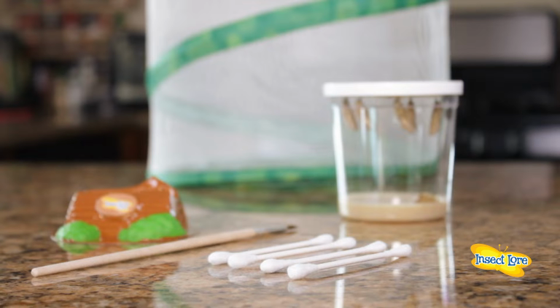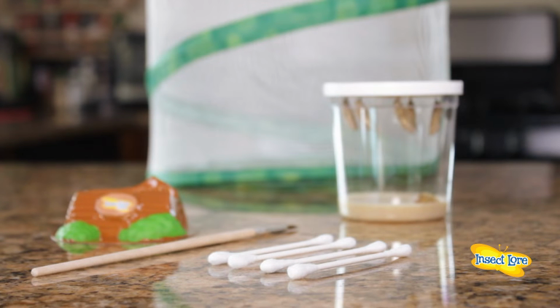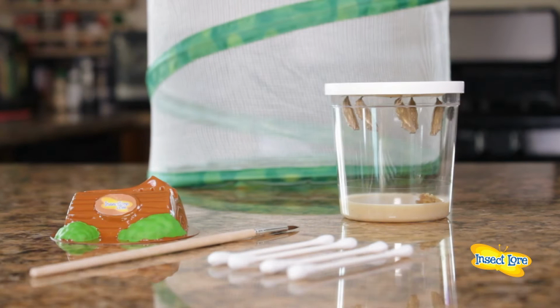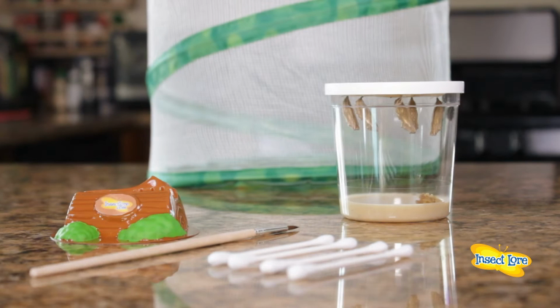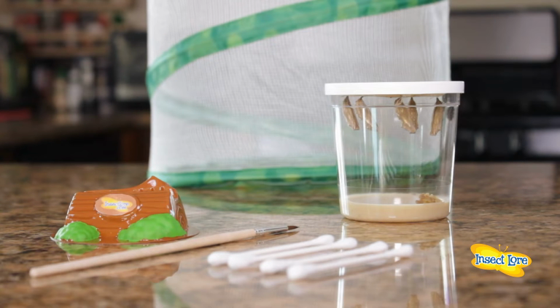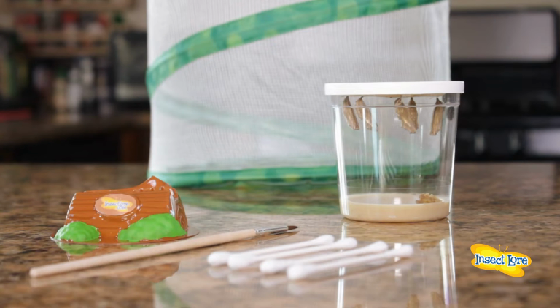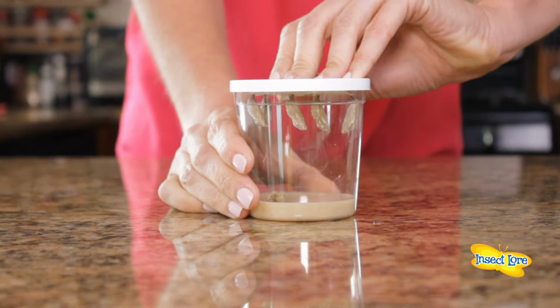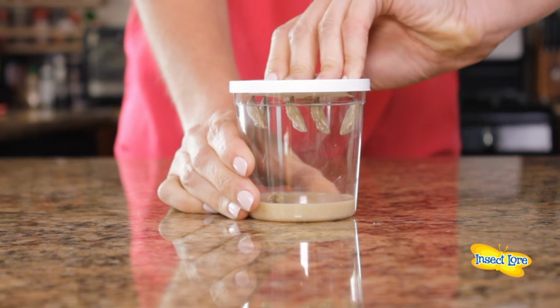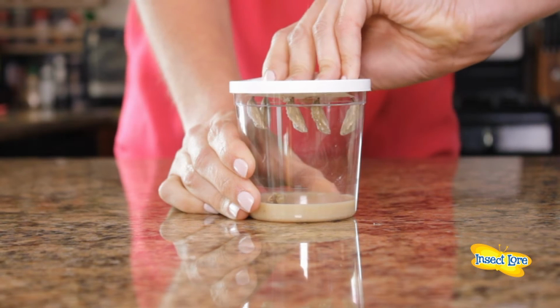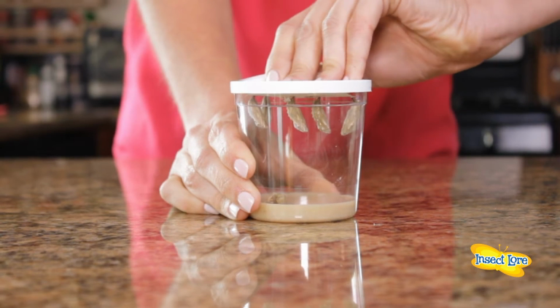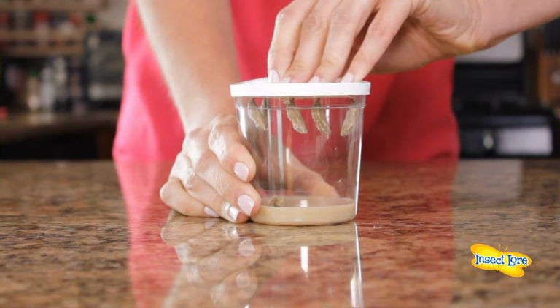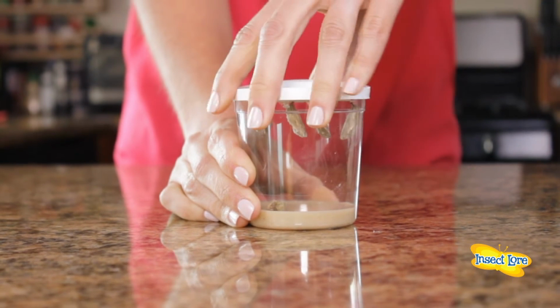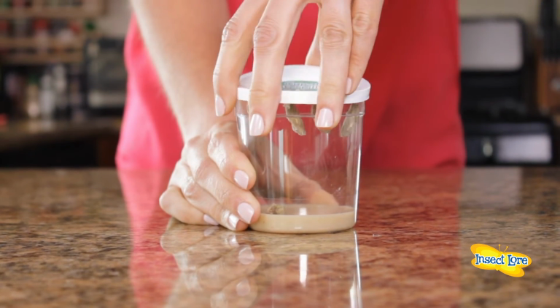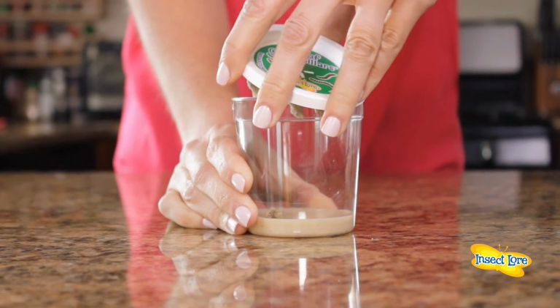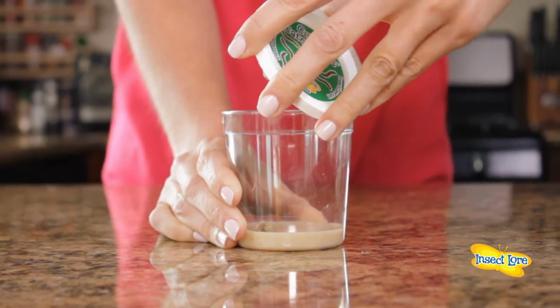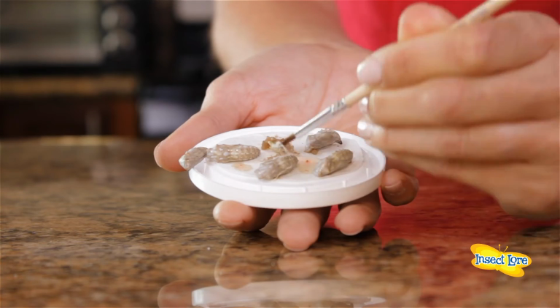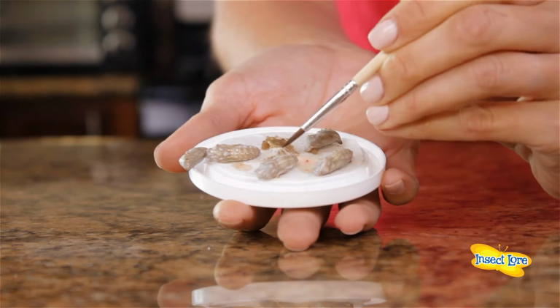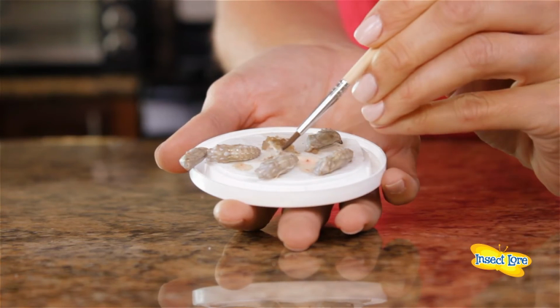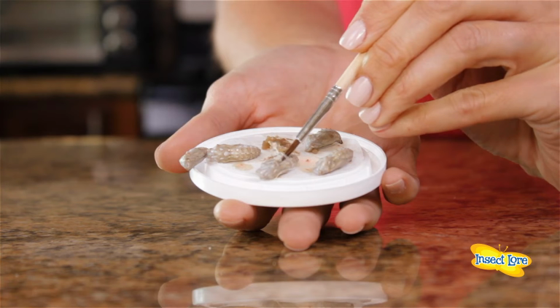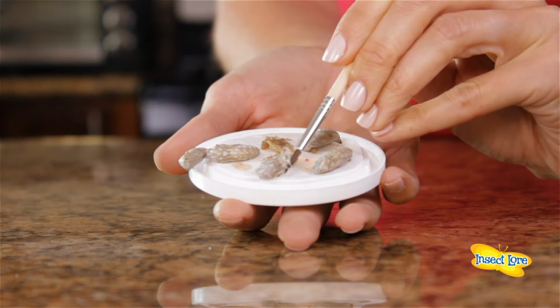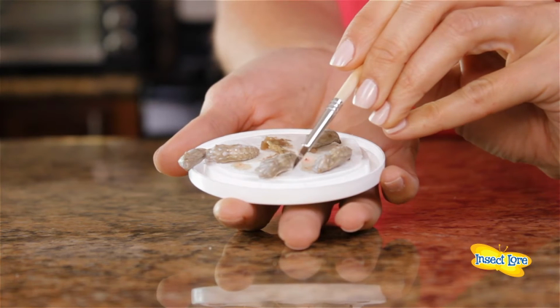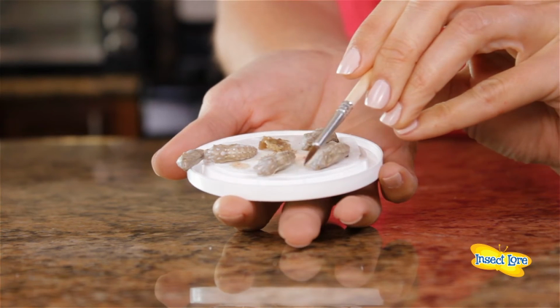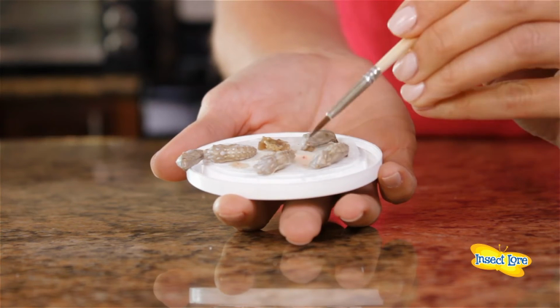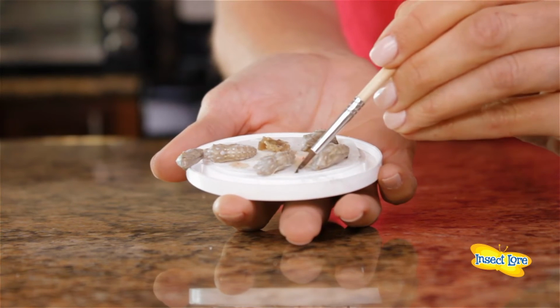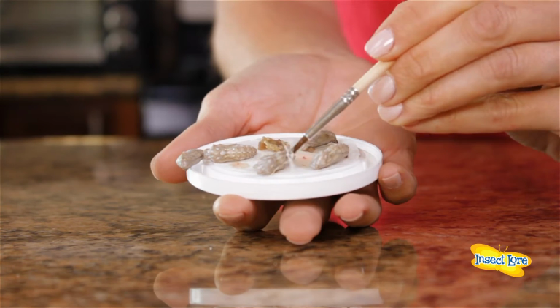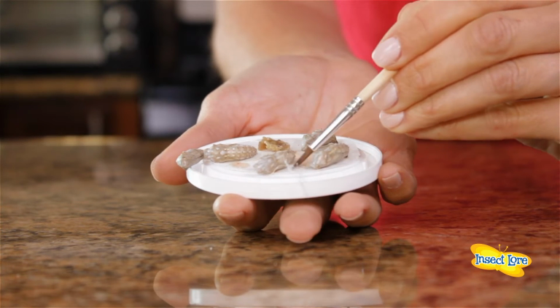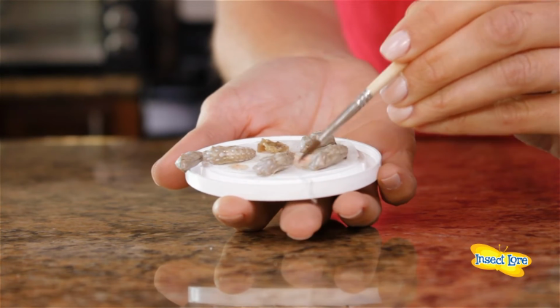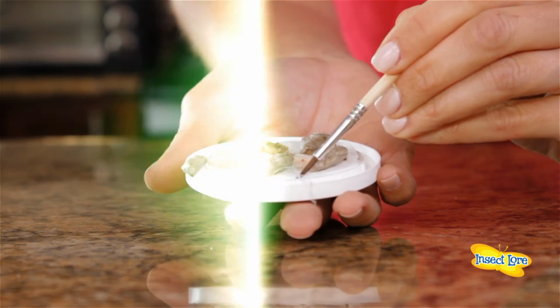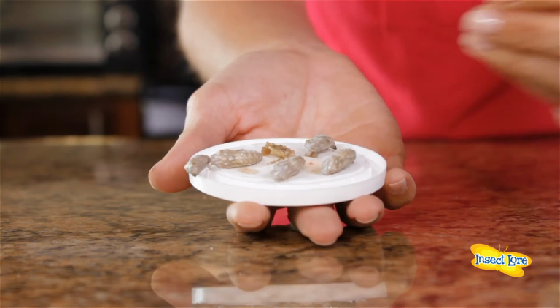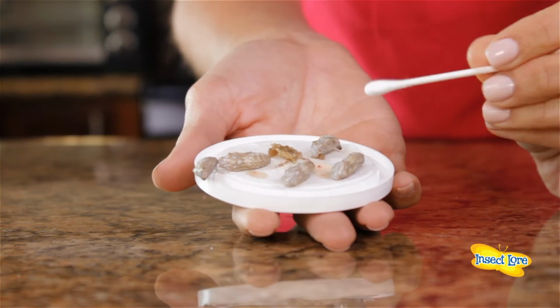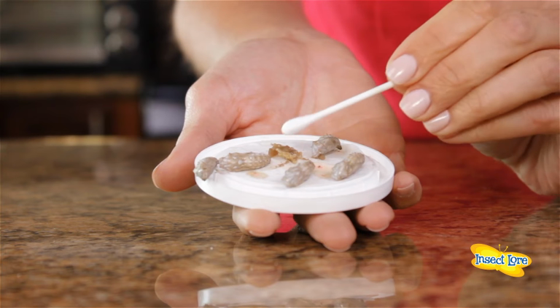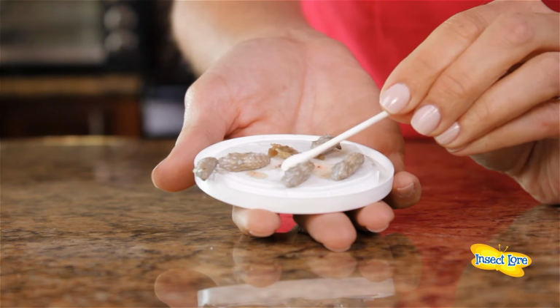You'll need a cotton swab or a paintbrush. Carefully remove the lid with the chrysalids attached from the cup. Gently clear away any silk and frass. In some cases there may be quite a bit of this material, and in others there may be very little.